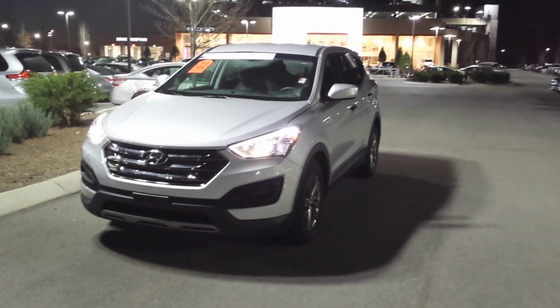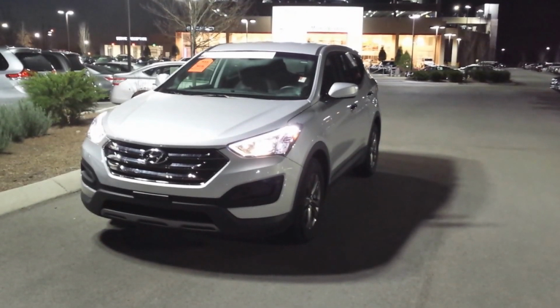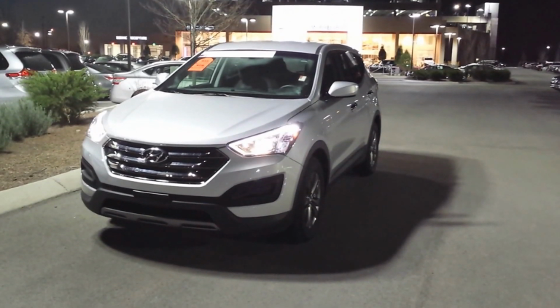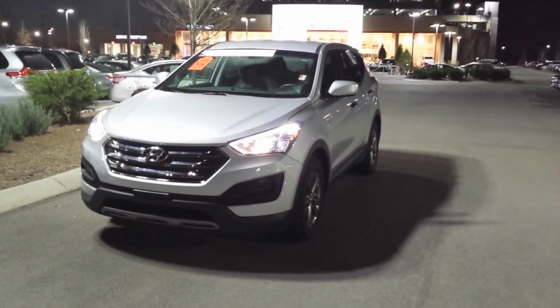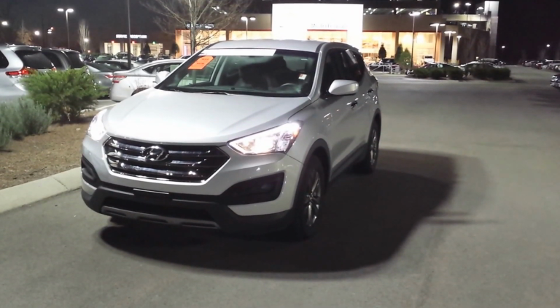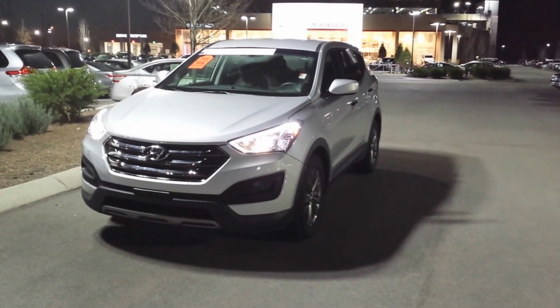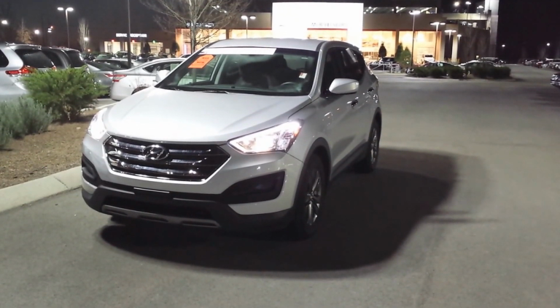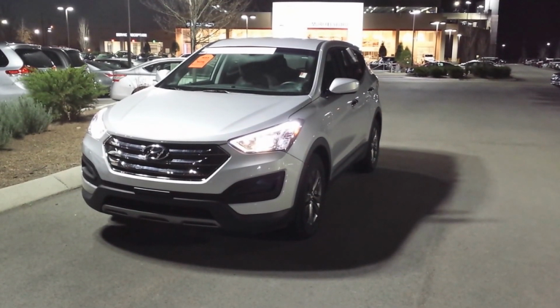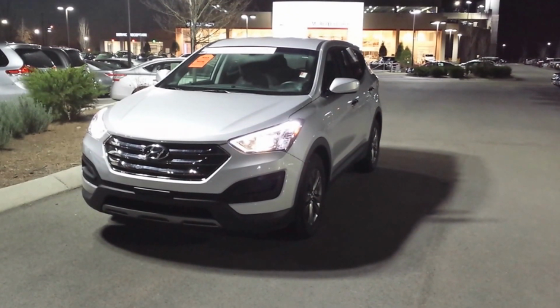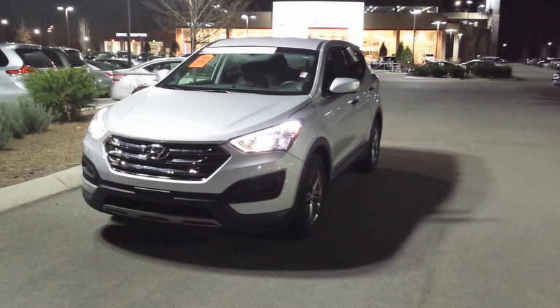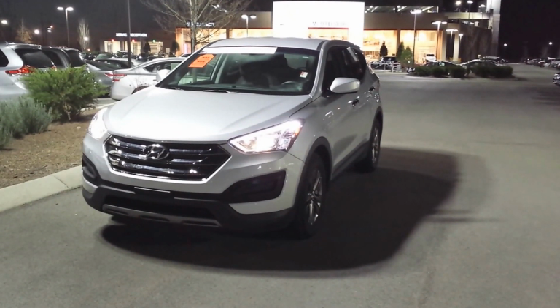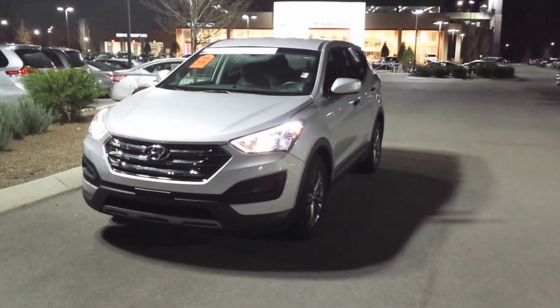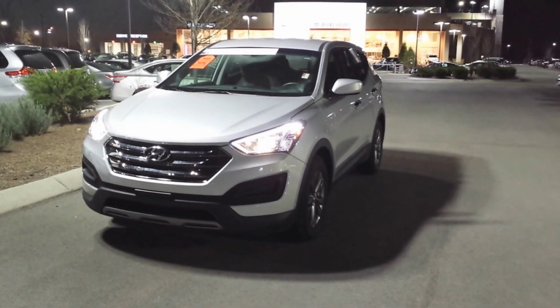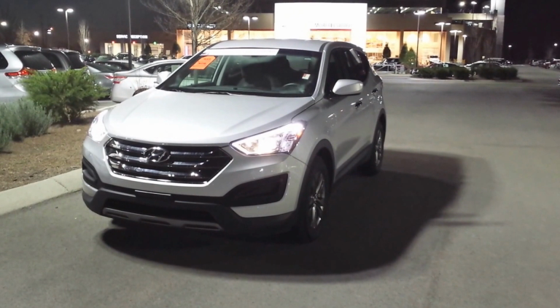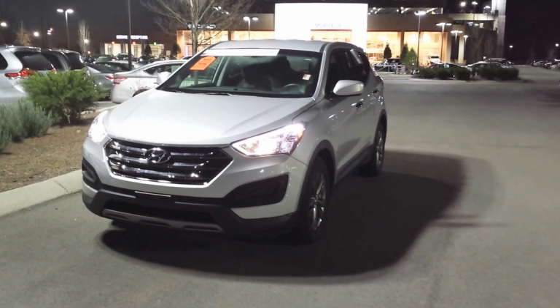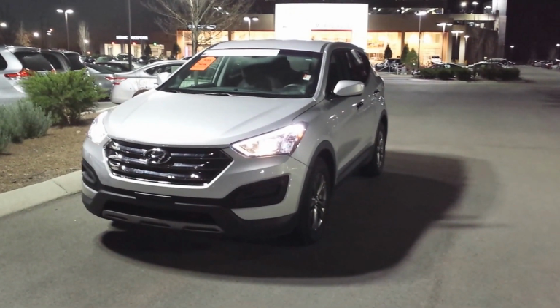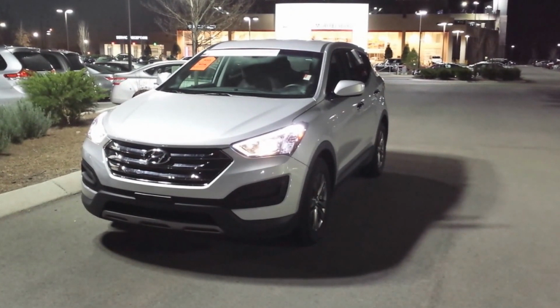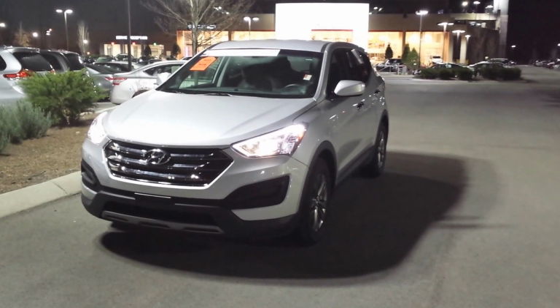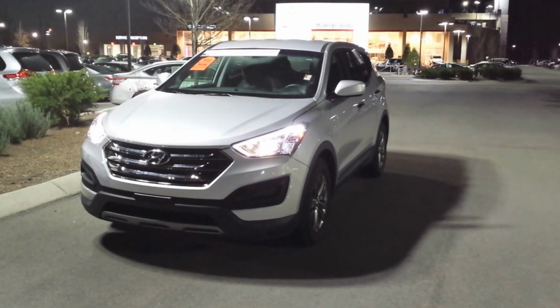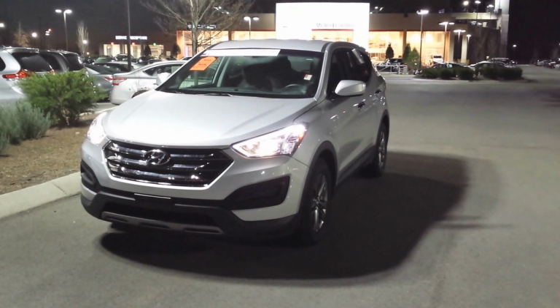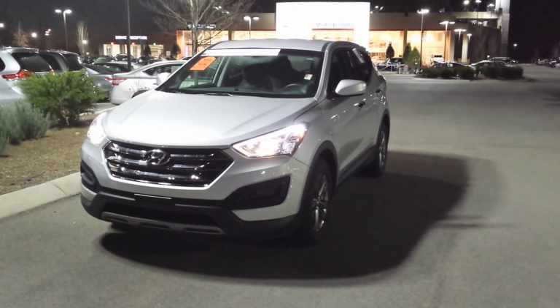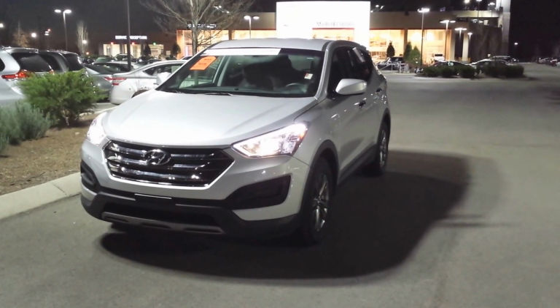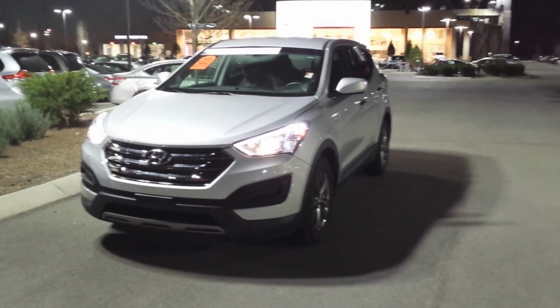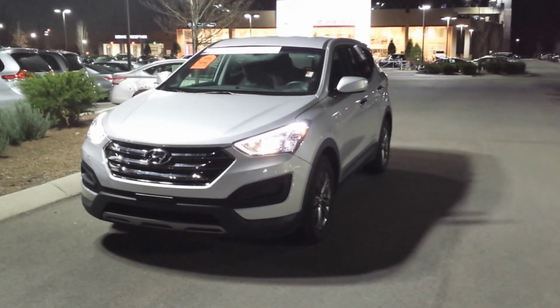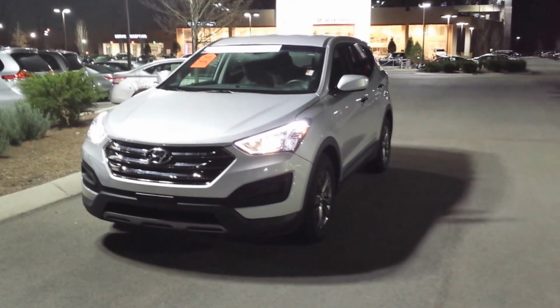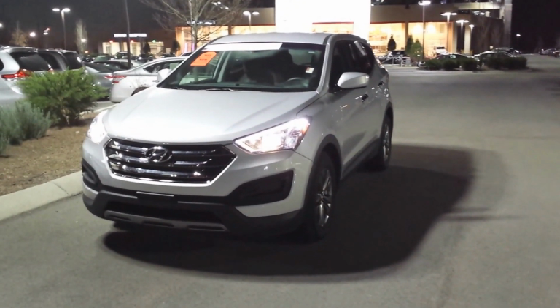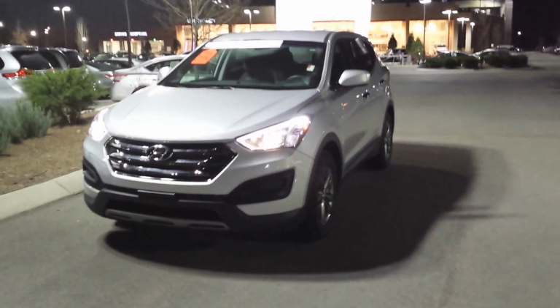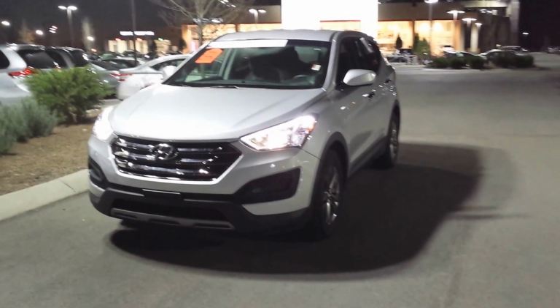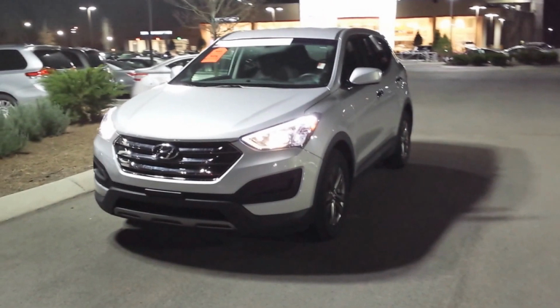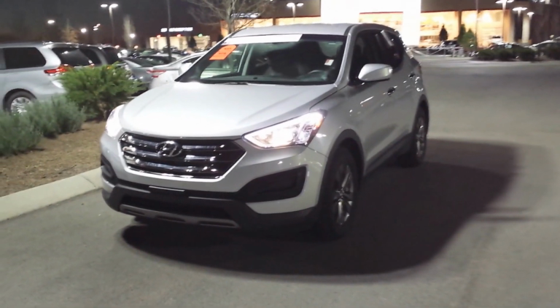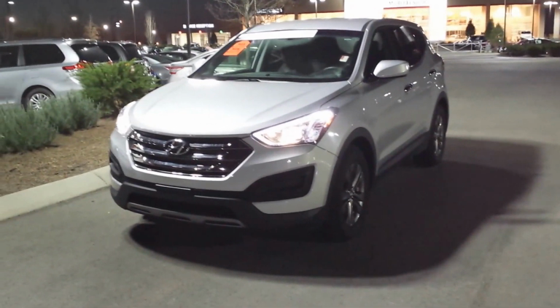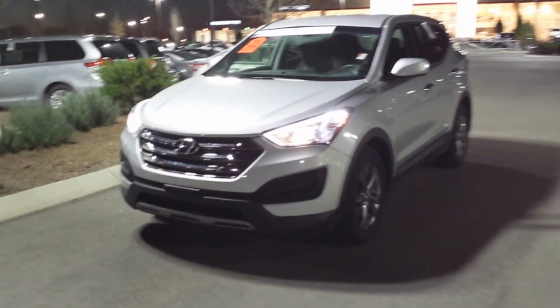Good evening, this is Matthew Burrow with Toyota Sina Murfreesboro. I'm getting a video ready for you for your 2014 Santa Fe. Ahead of me, this is your GLS model.